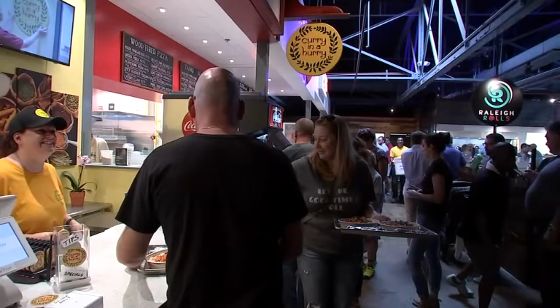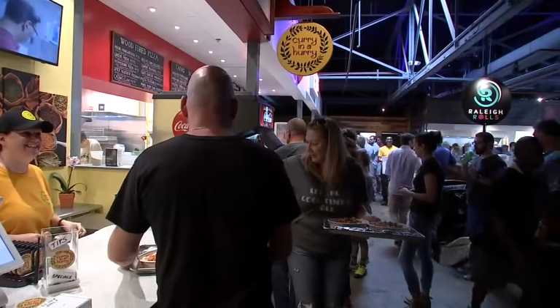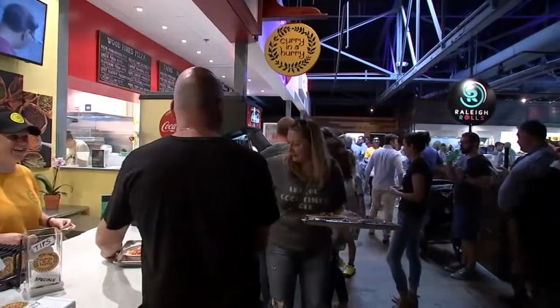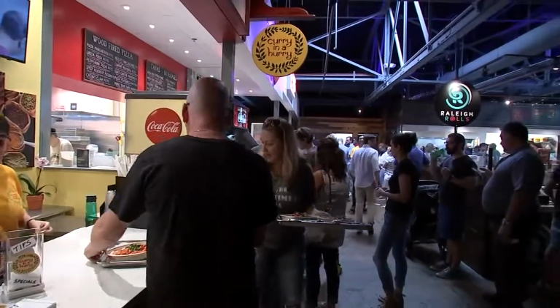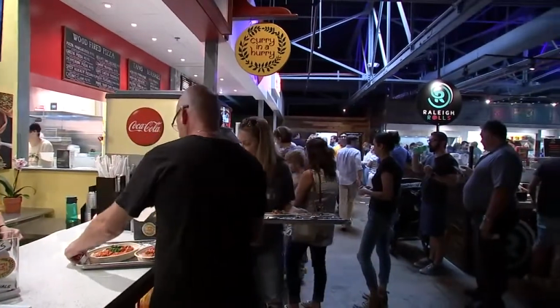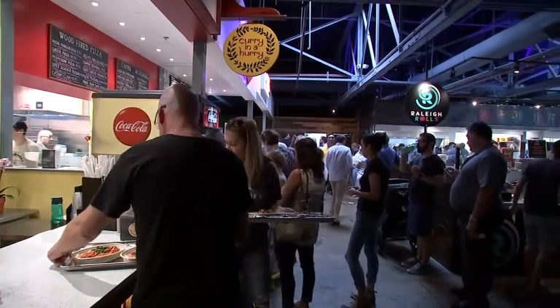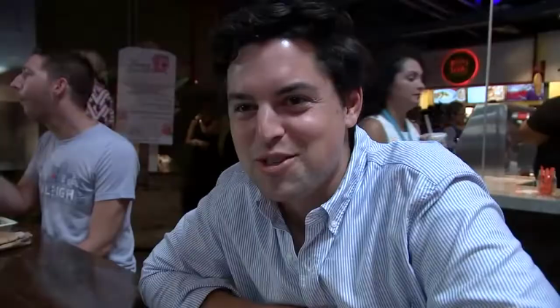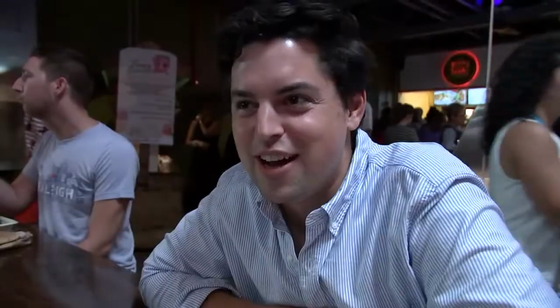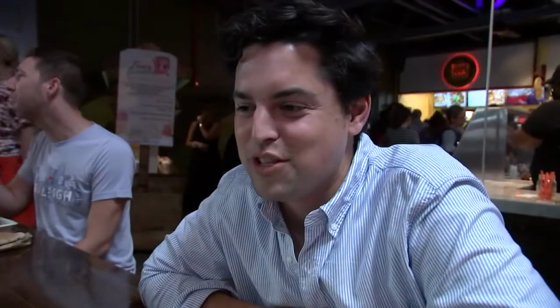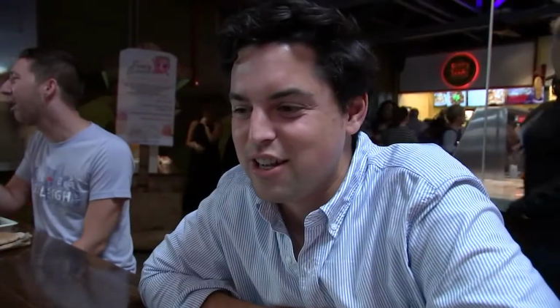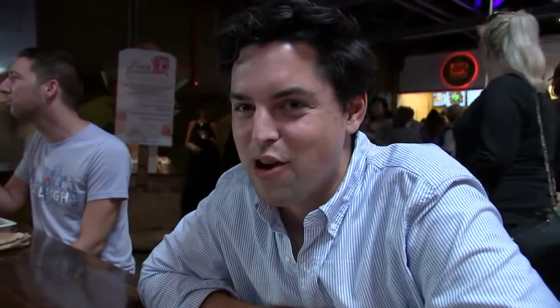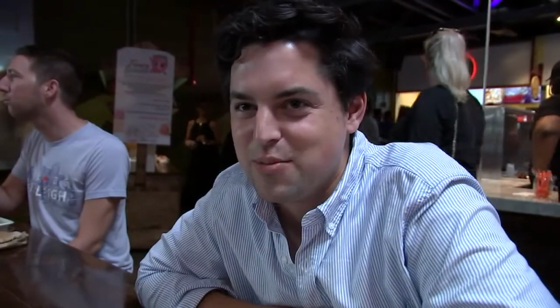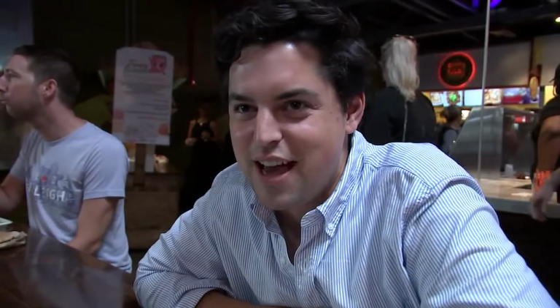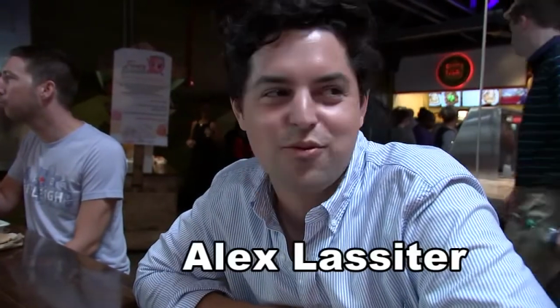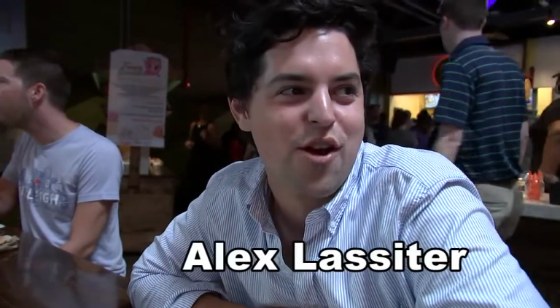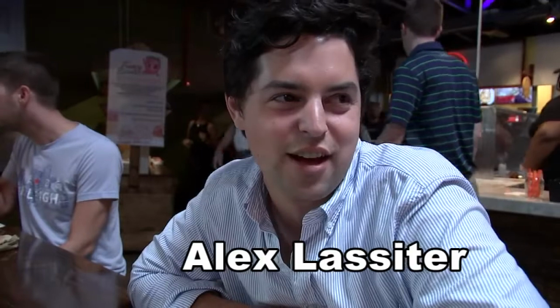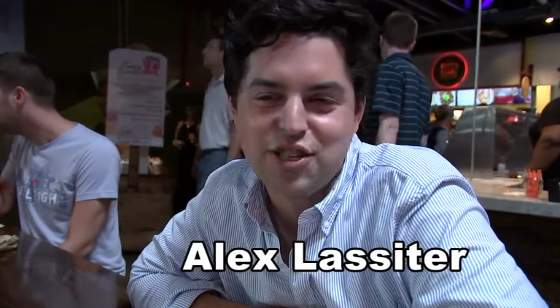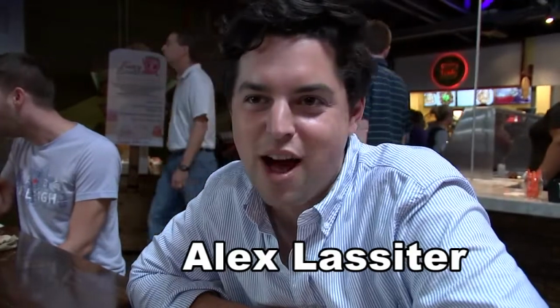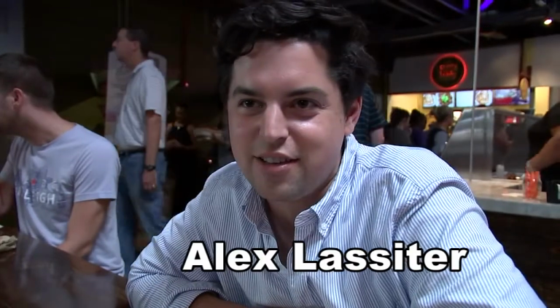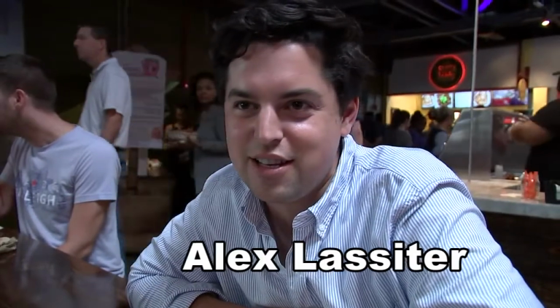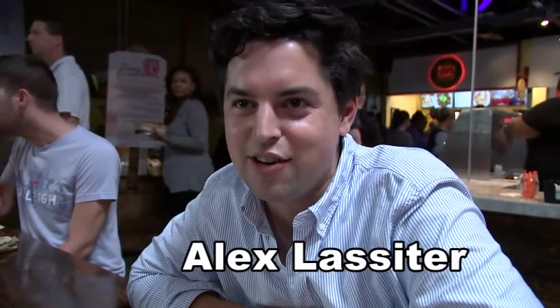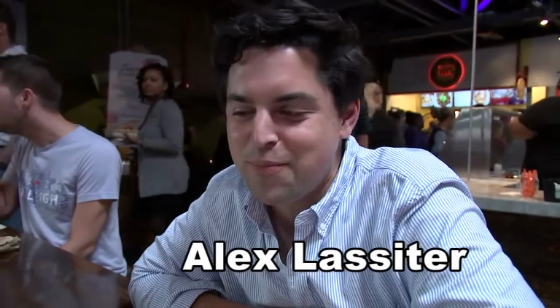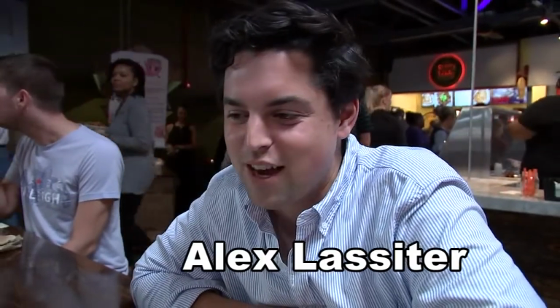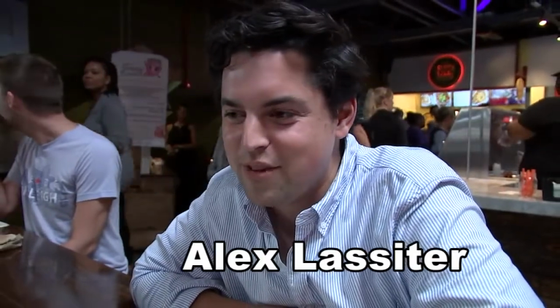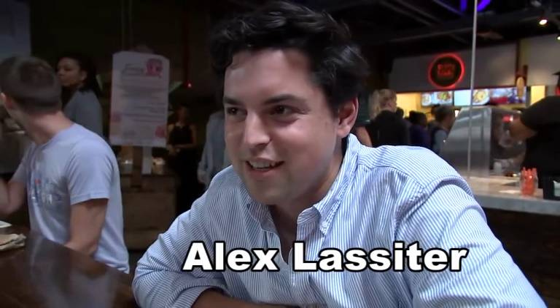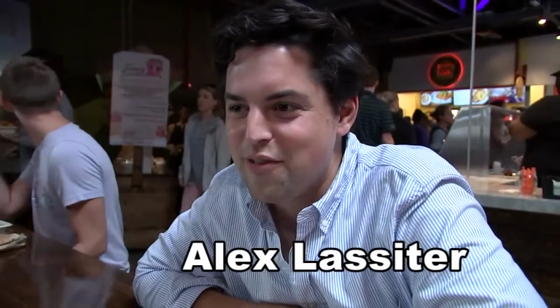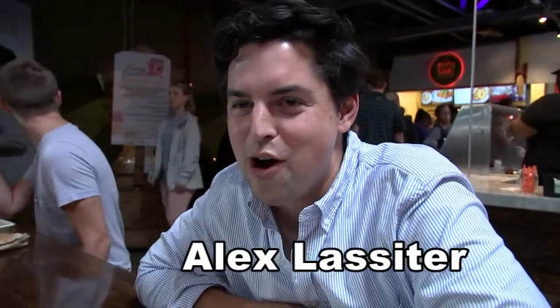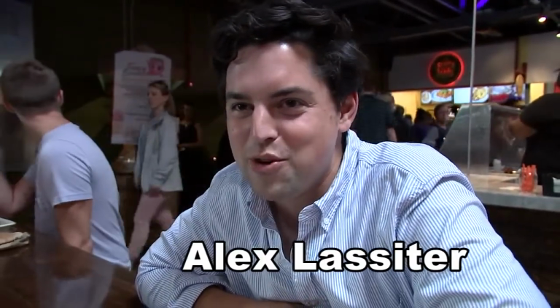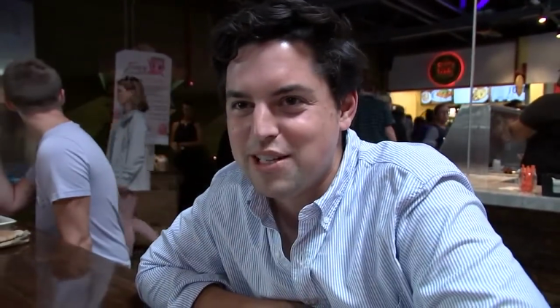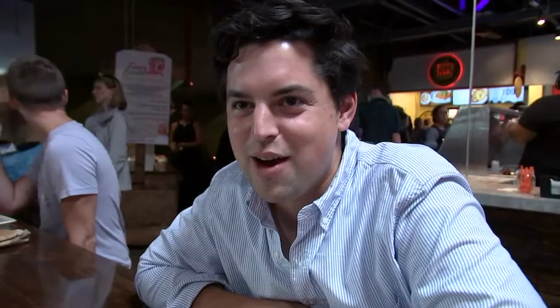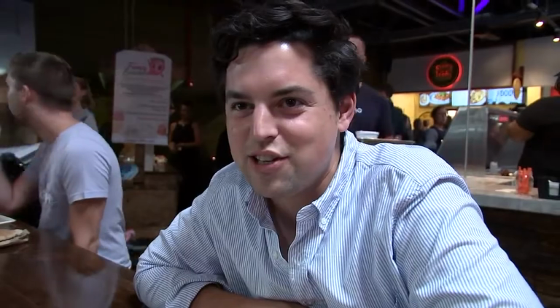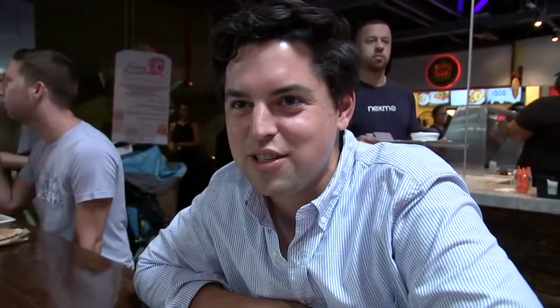Have you had it before? No, this is my first time here. It's really awesome. It's cool to see growth in this part of town. I work over at HQ Raleigh down the street, so it's definitely a welcome new place with a lot more lunch options.